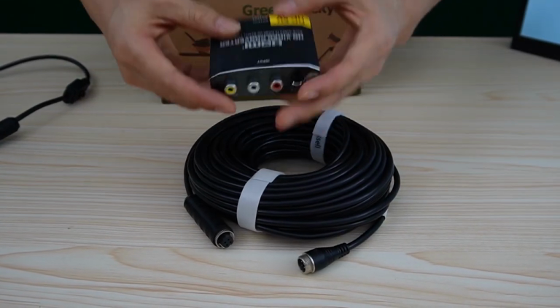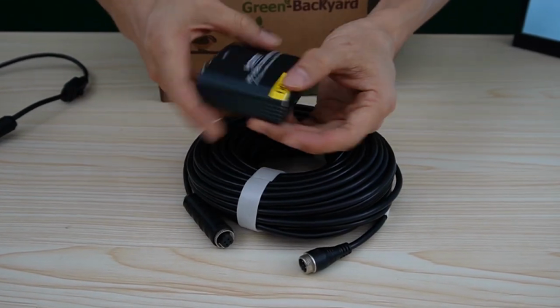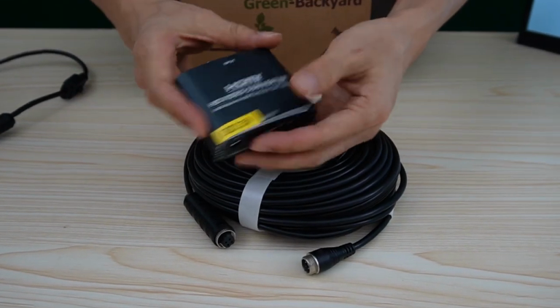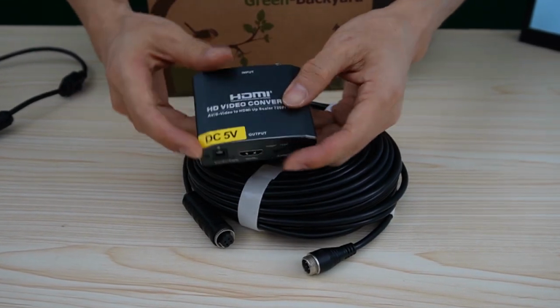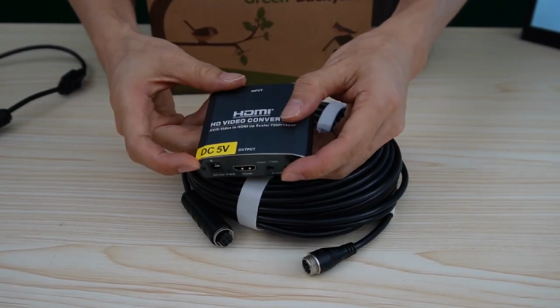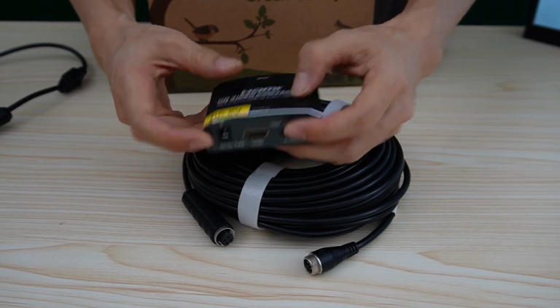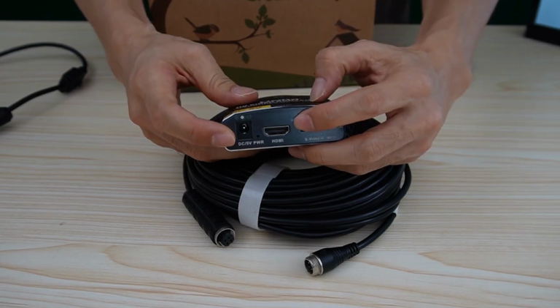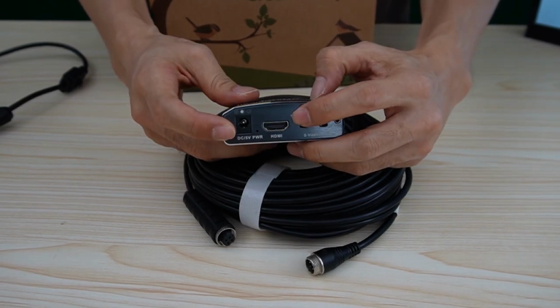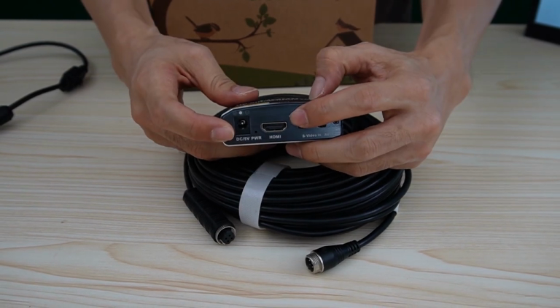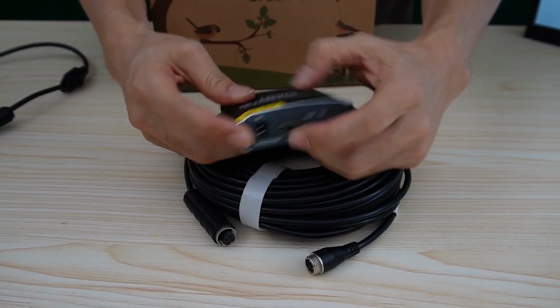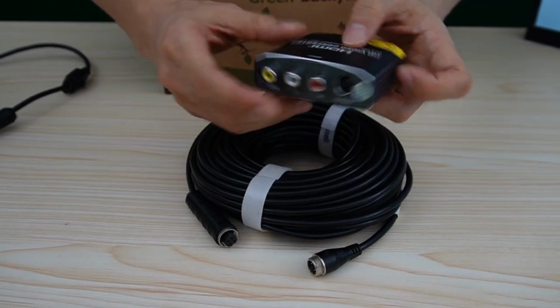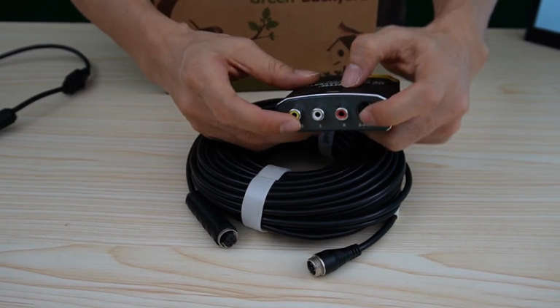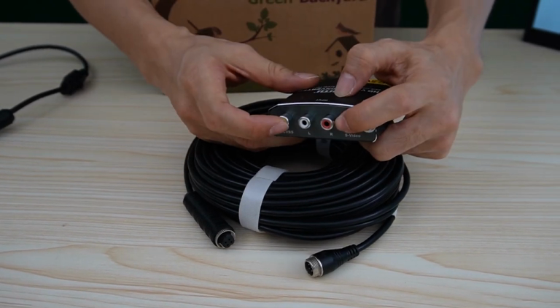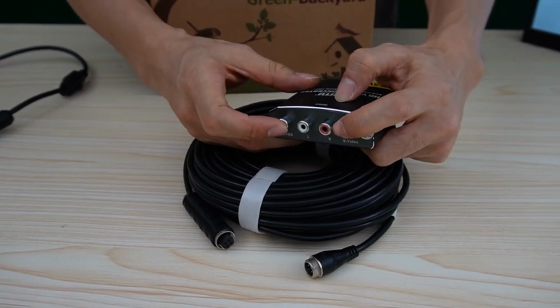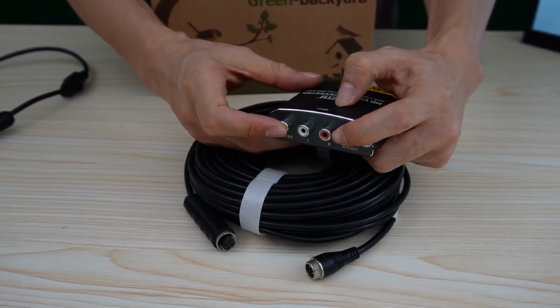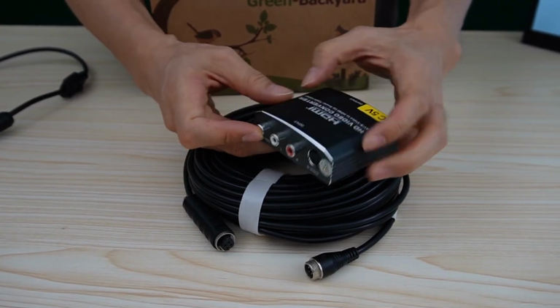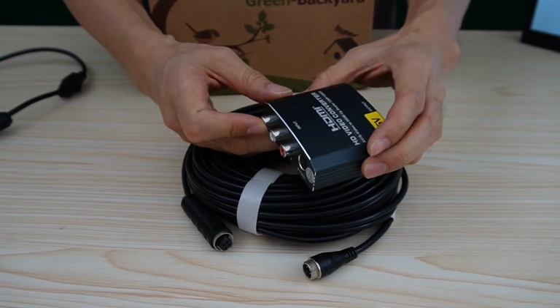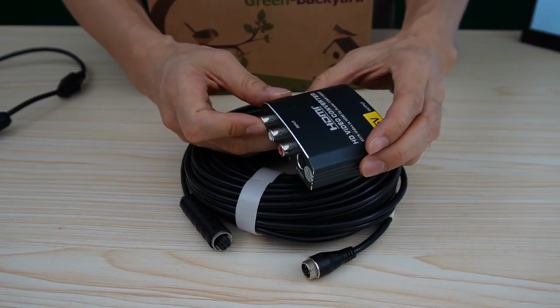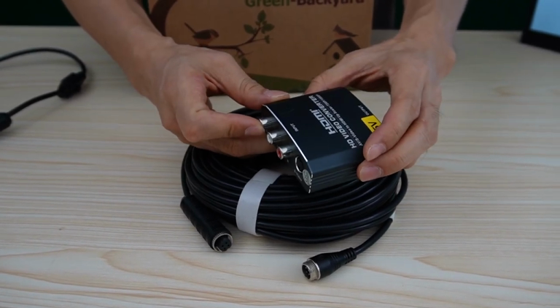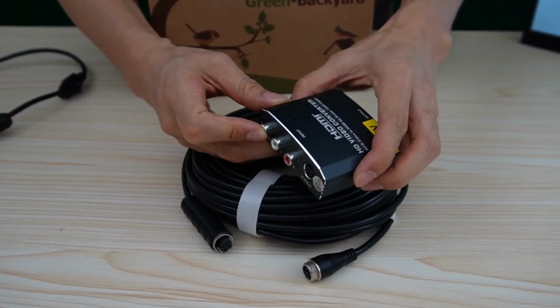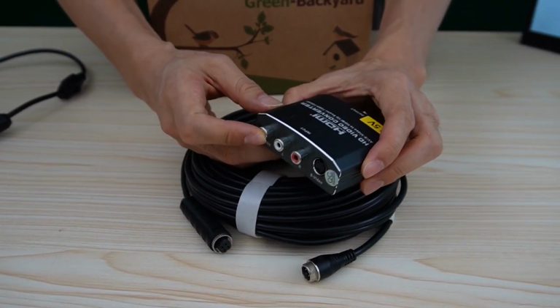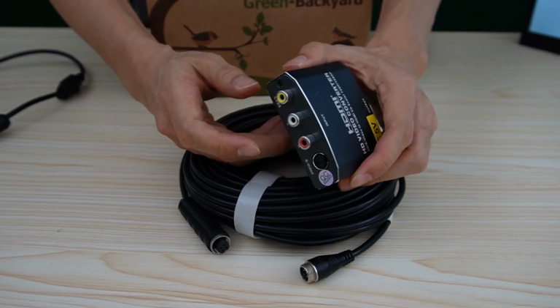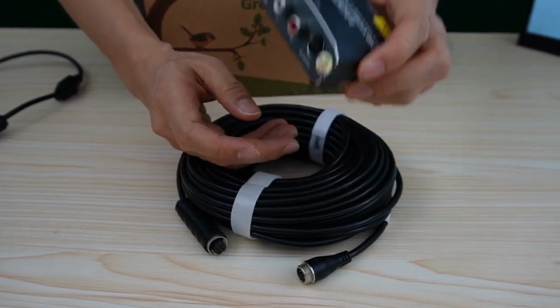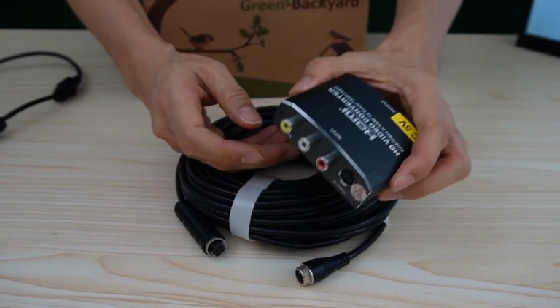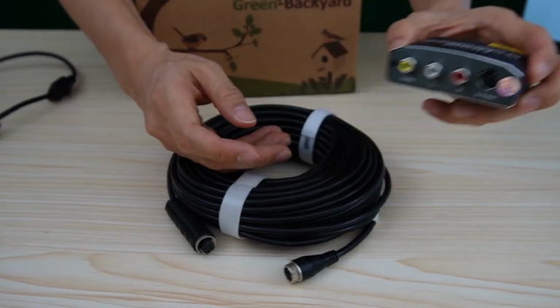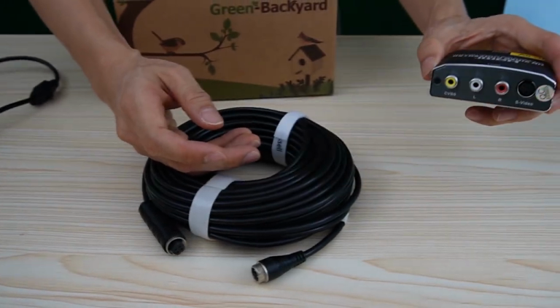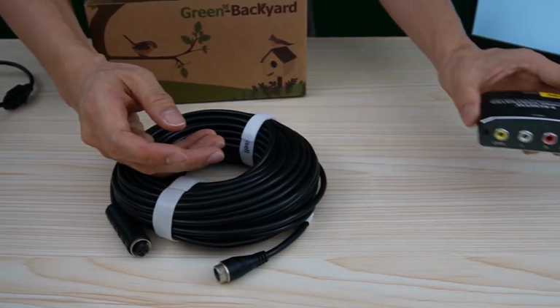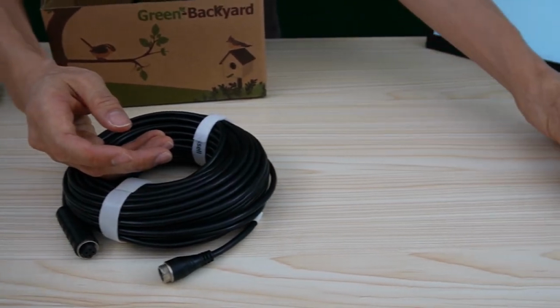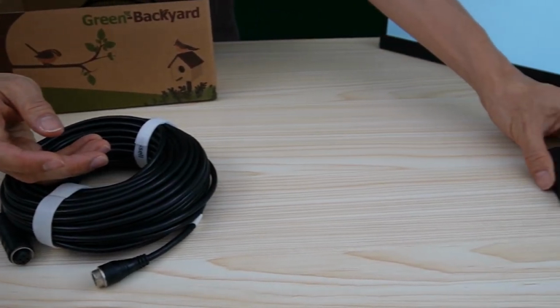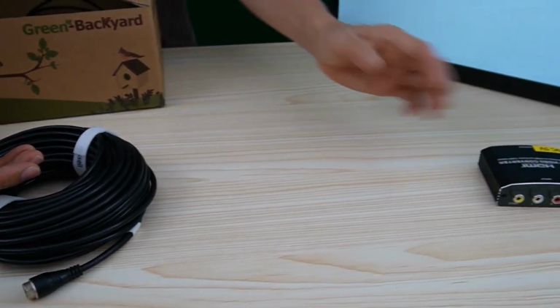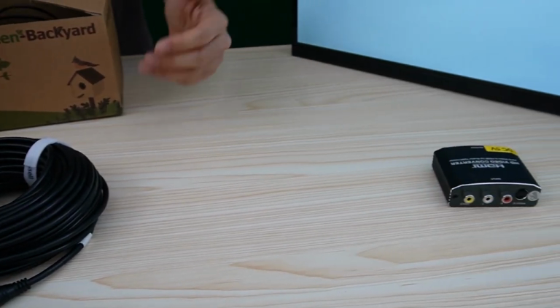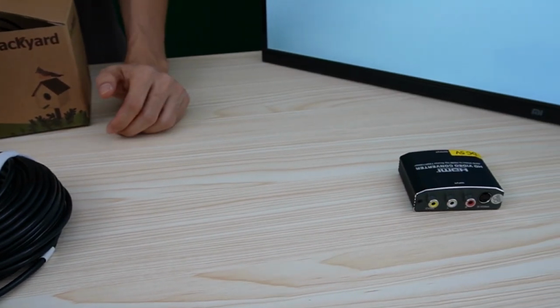This is the HDMI BurbBox. We got HDMI output. This is the input which will connect to the camera. Usually, we will place this HDMI BurbBox on the HDMI TV.